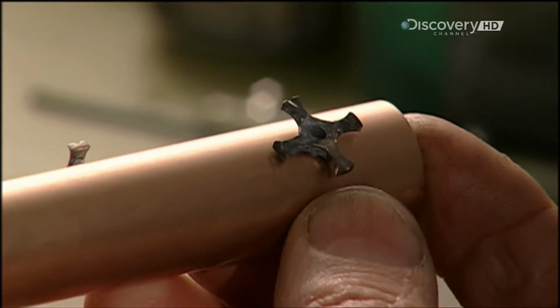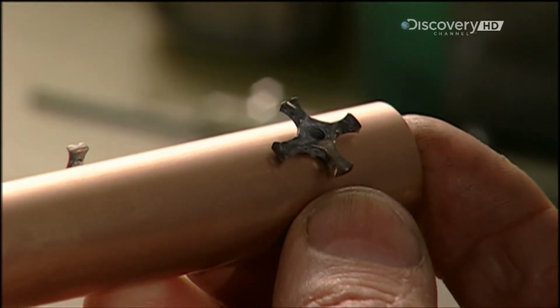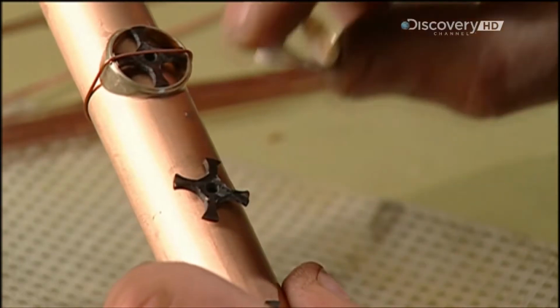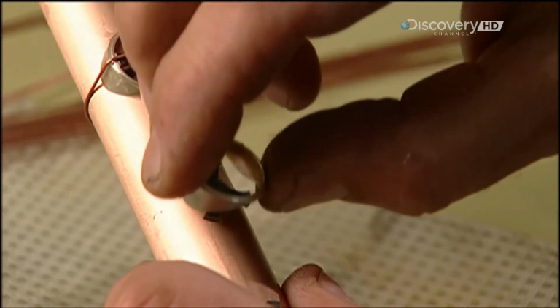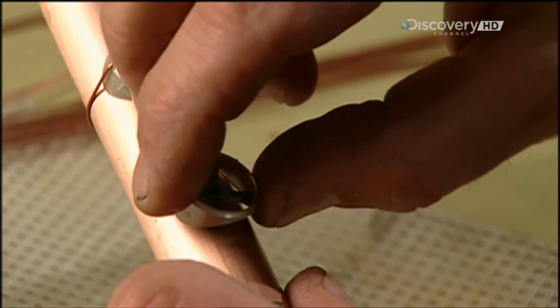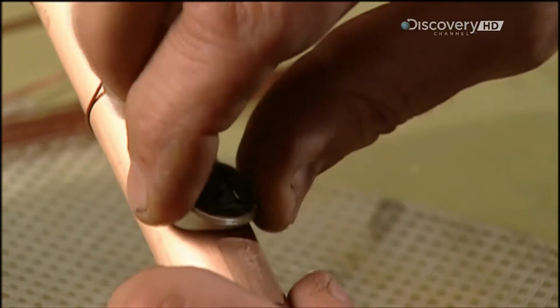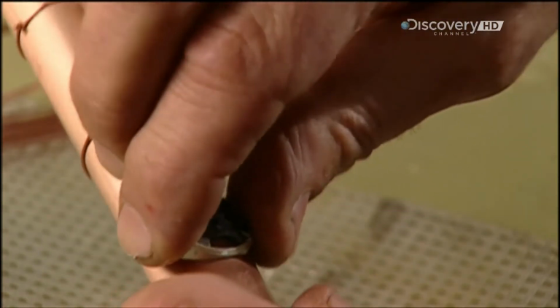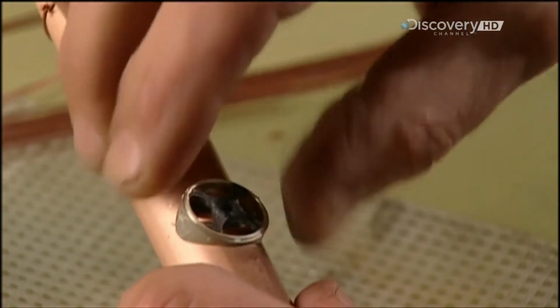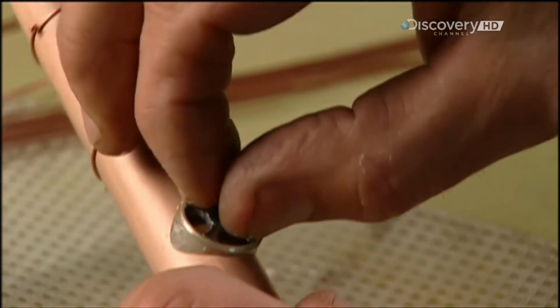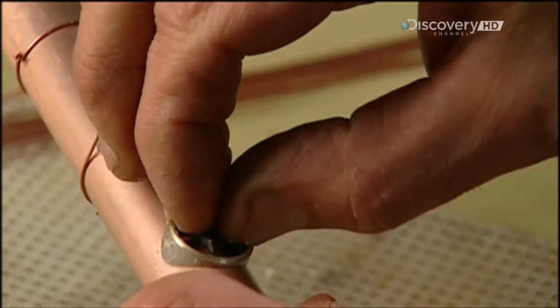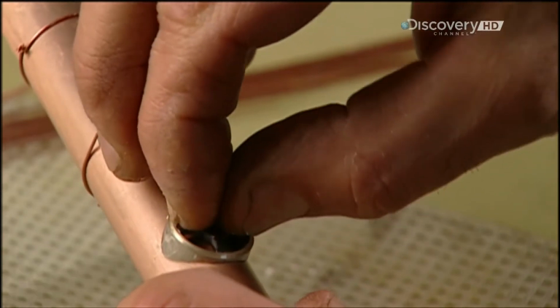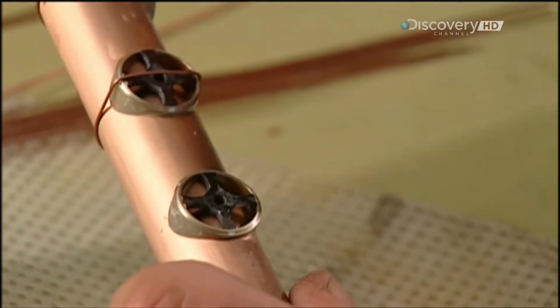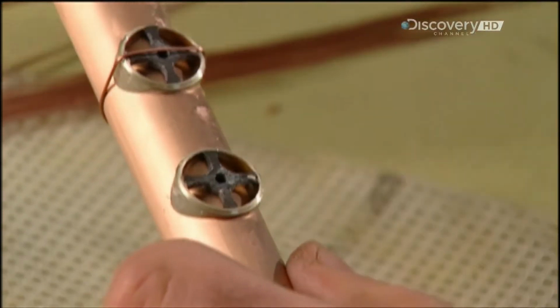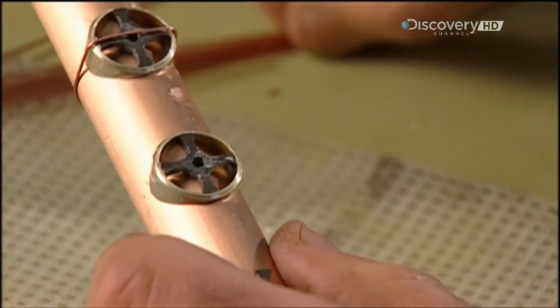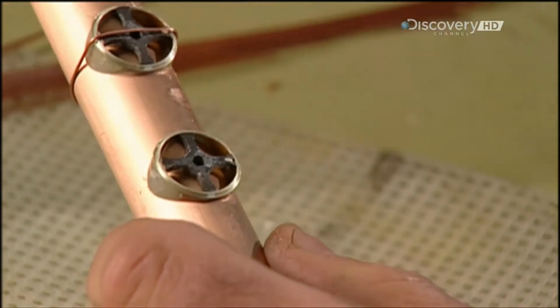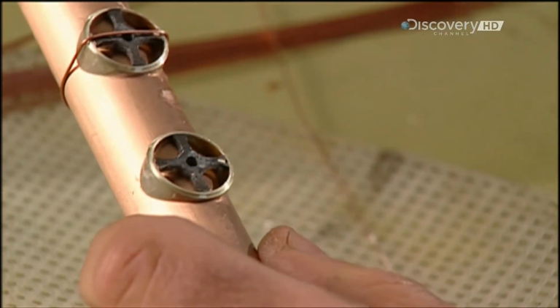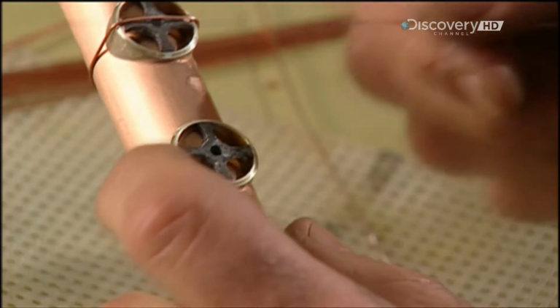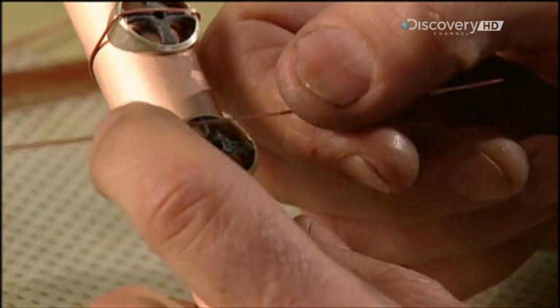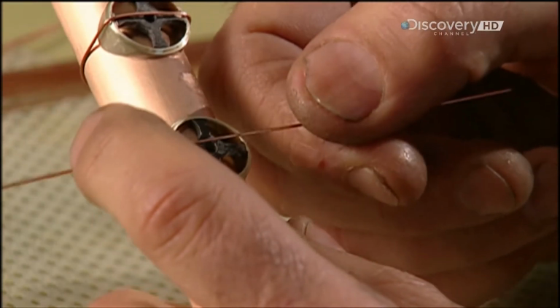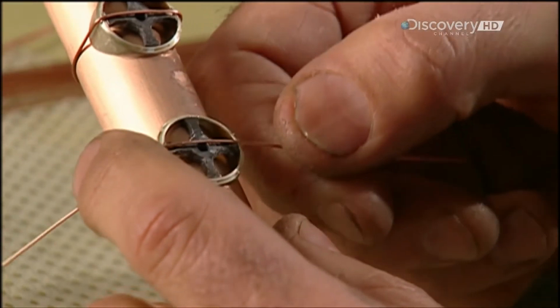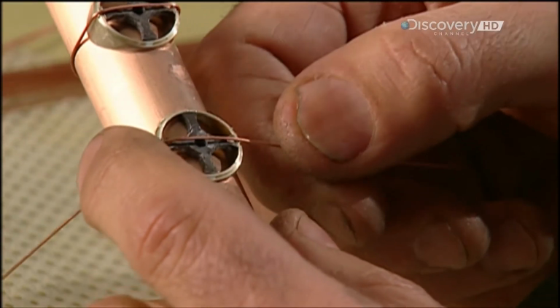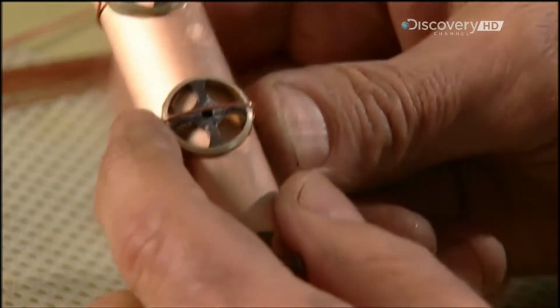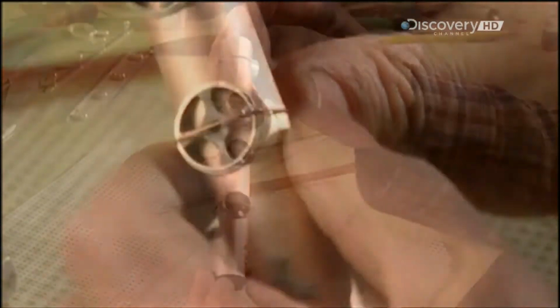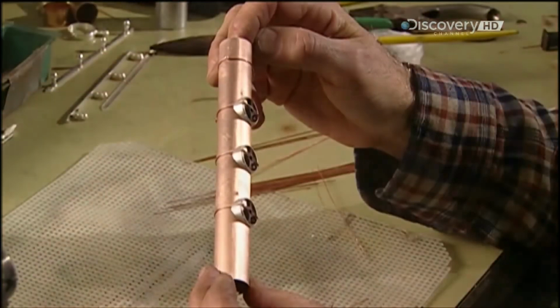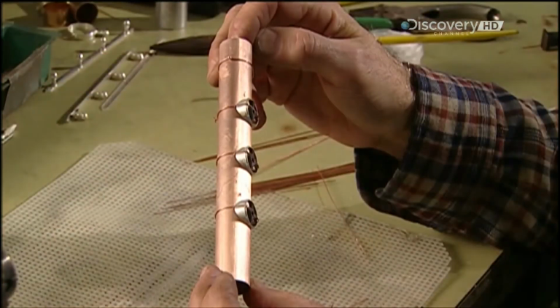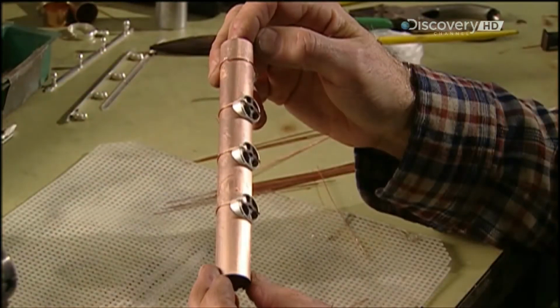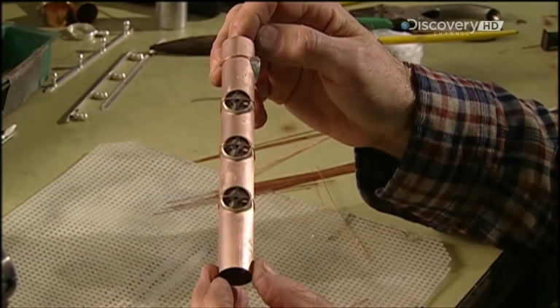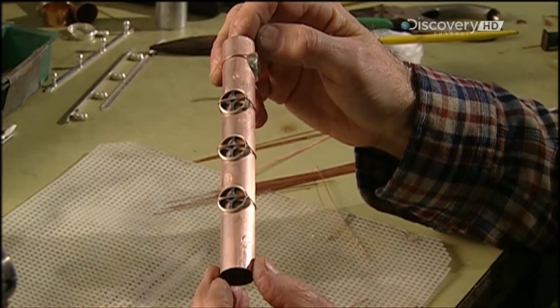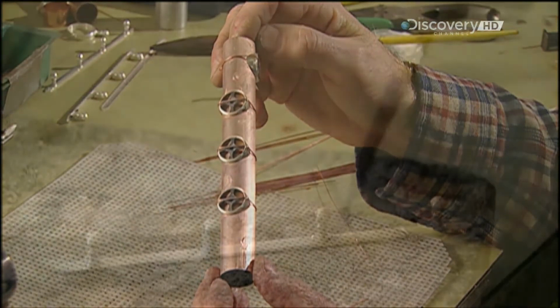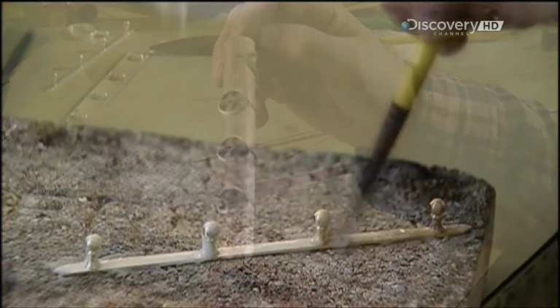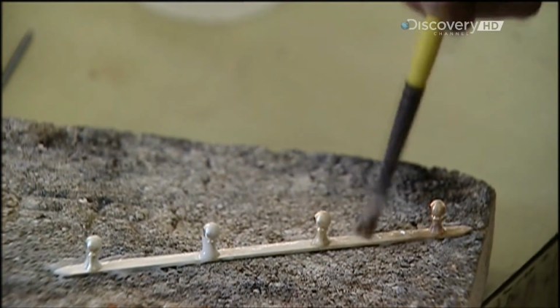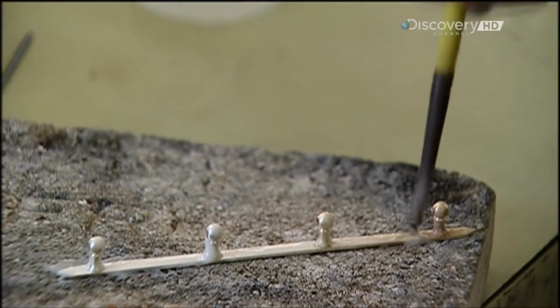Now they insert titanium washers, called spiders, in the holes to help position the tone holes. They place a tone hole around each spider, securing it temporarily with copper wire. Once they solder the tone hole, they'll remove the spider.